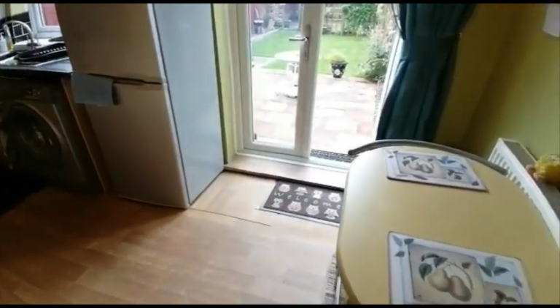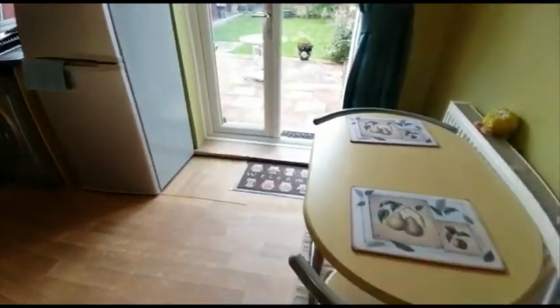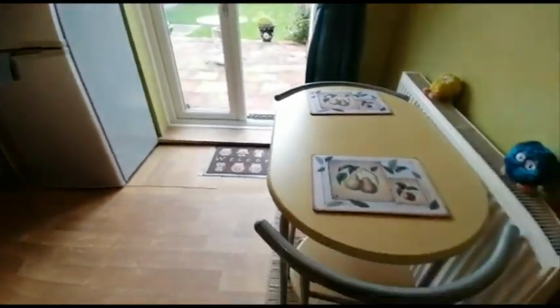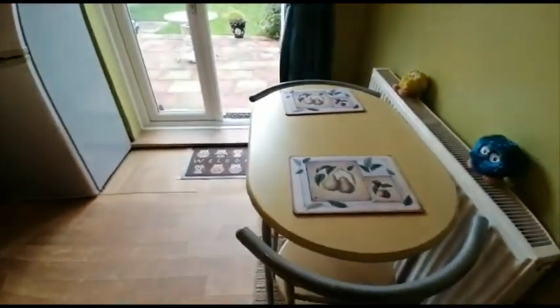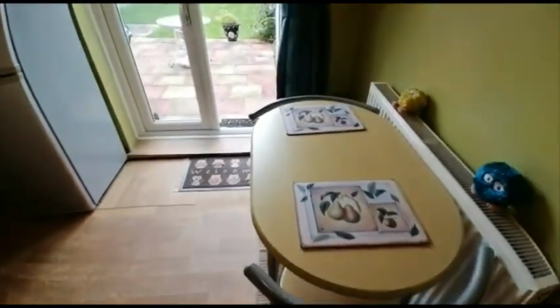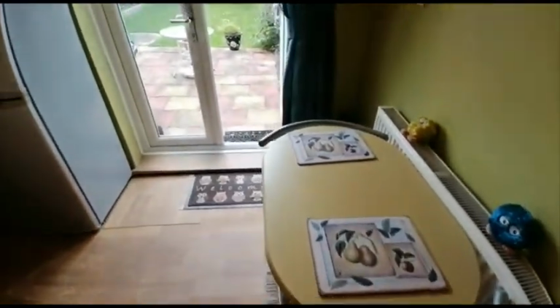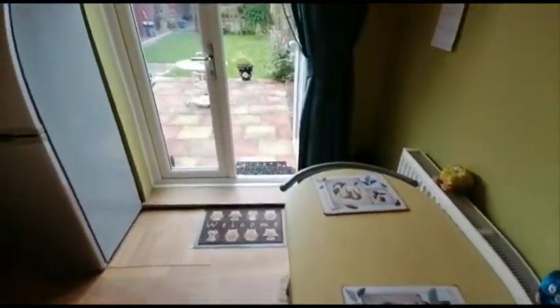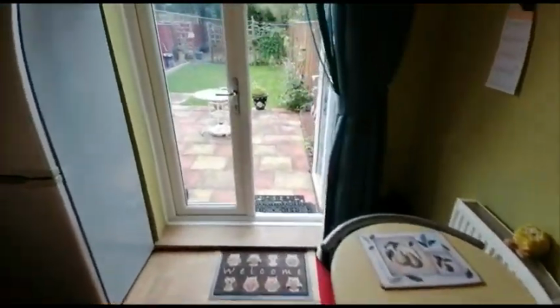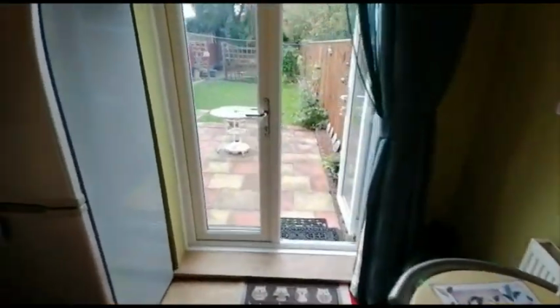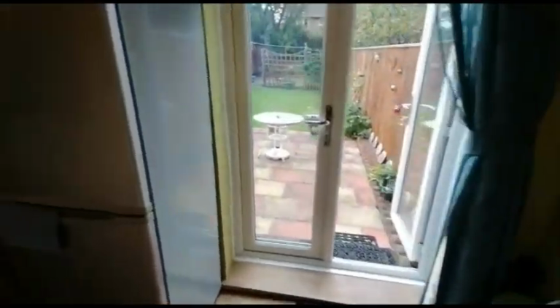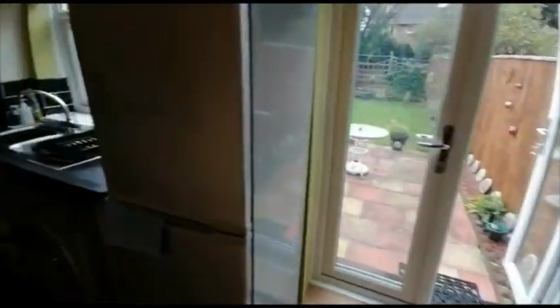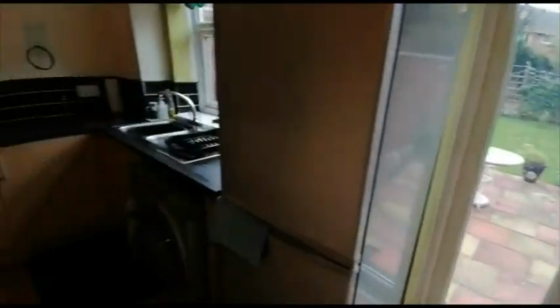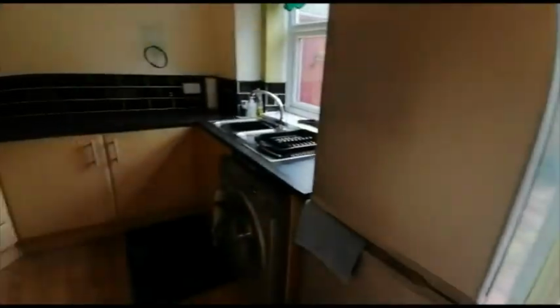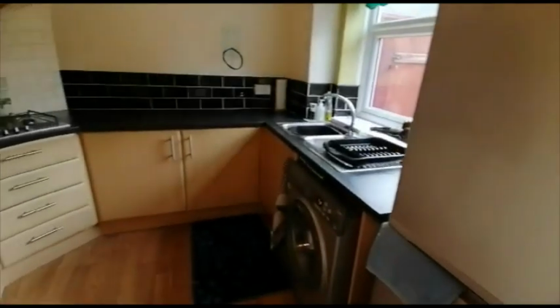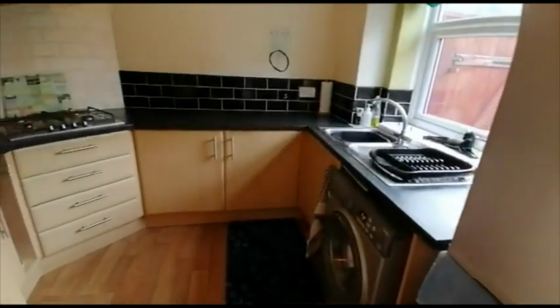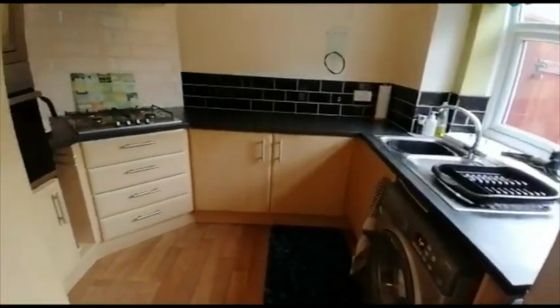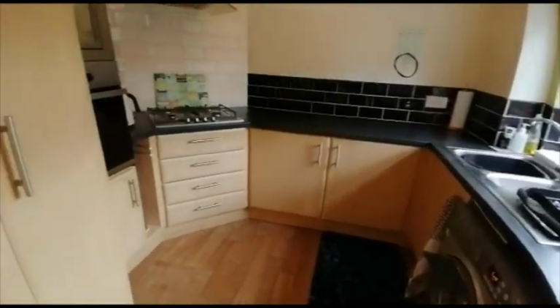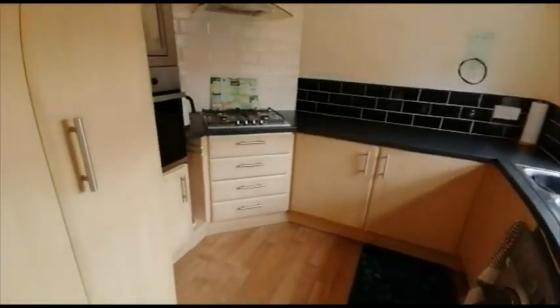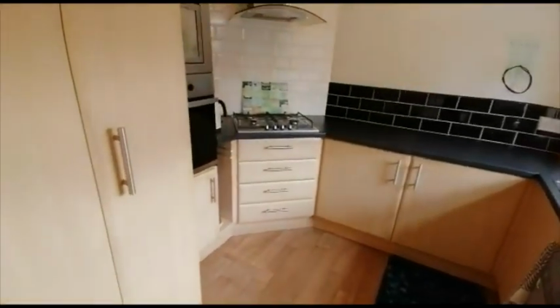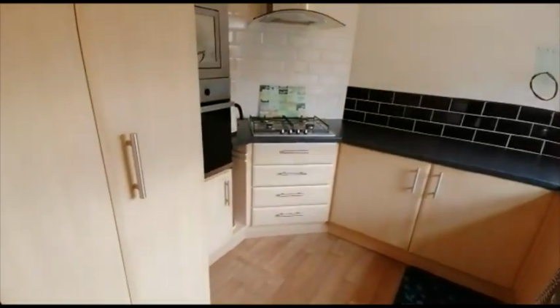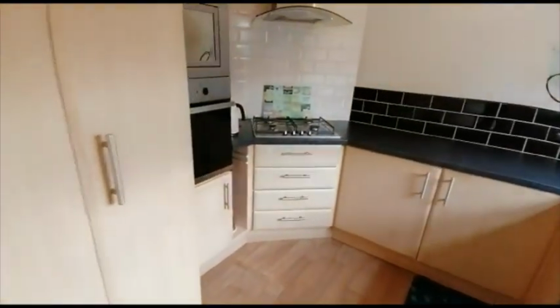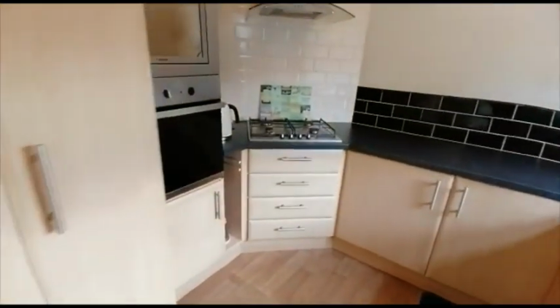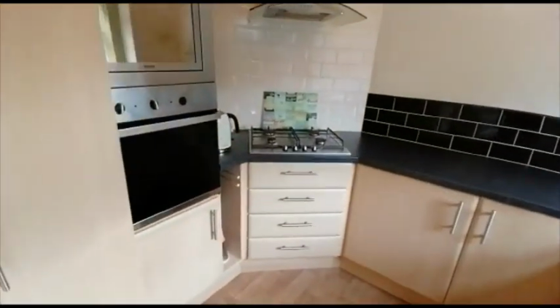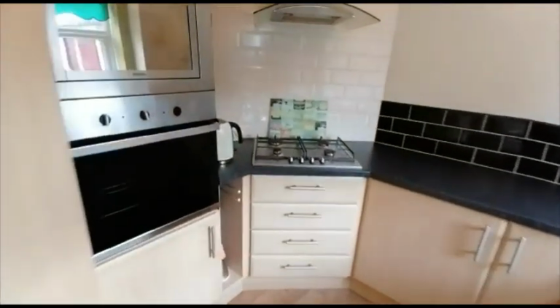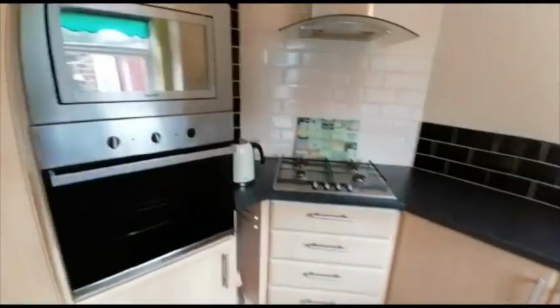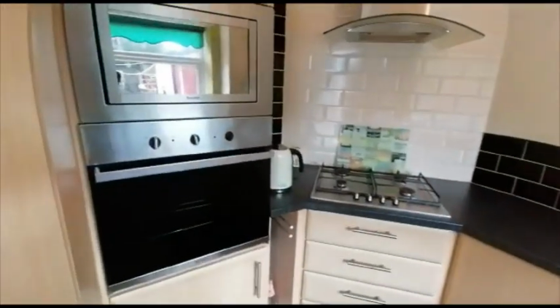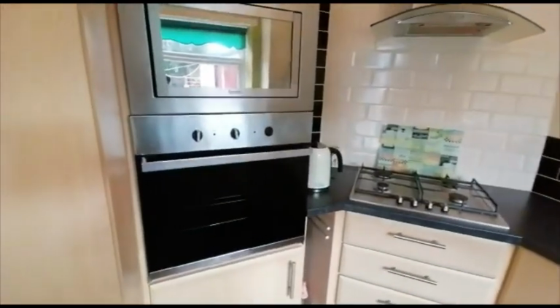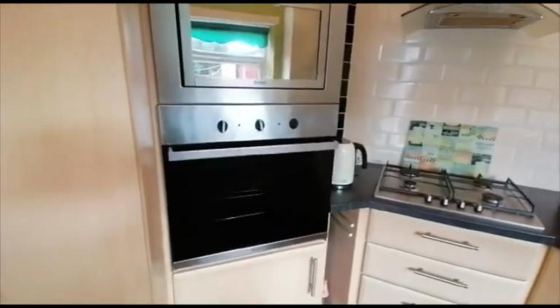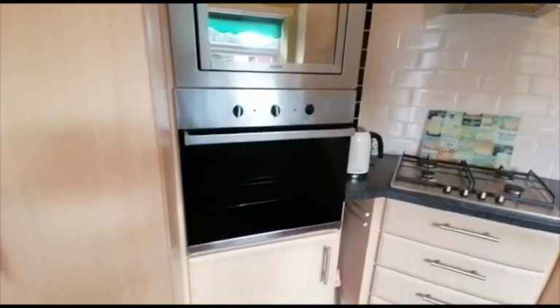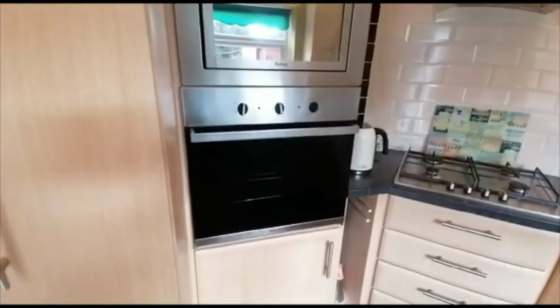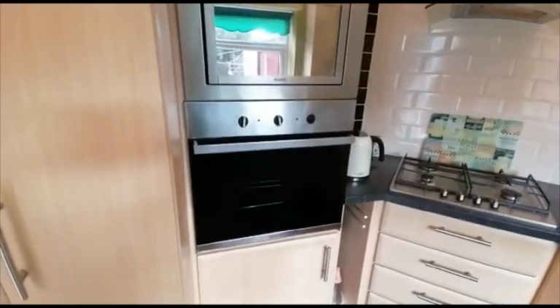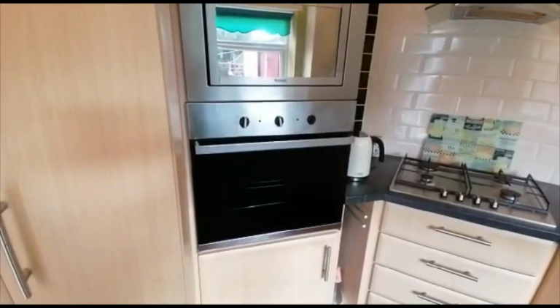And the kitchen dining room, featuring a gas hob, integrated oven and microwave.